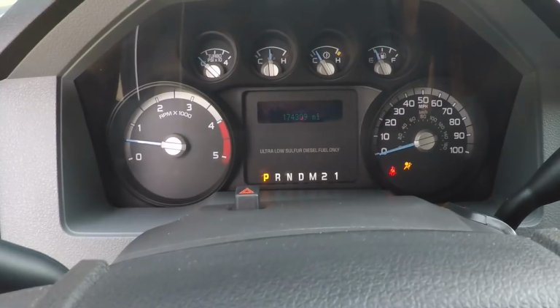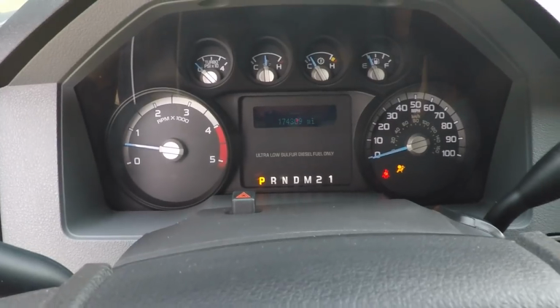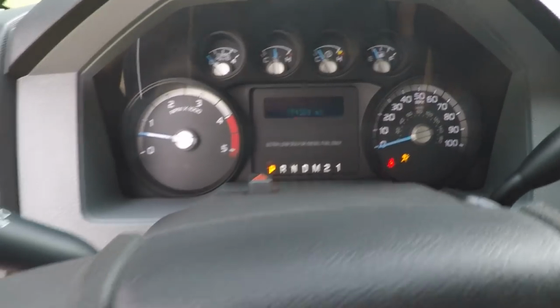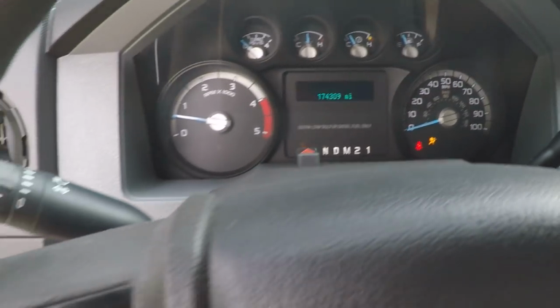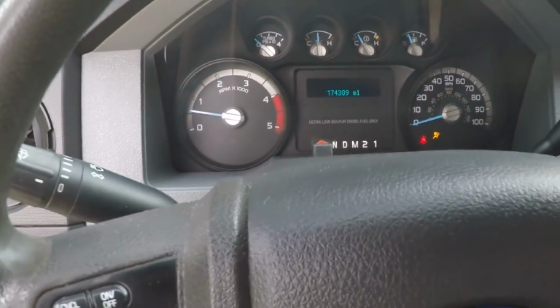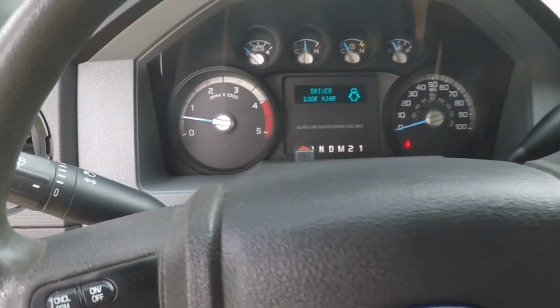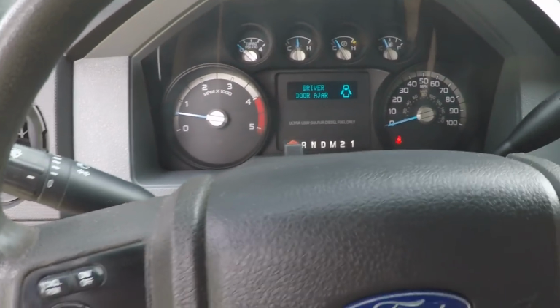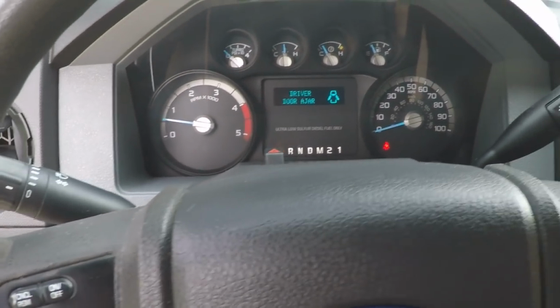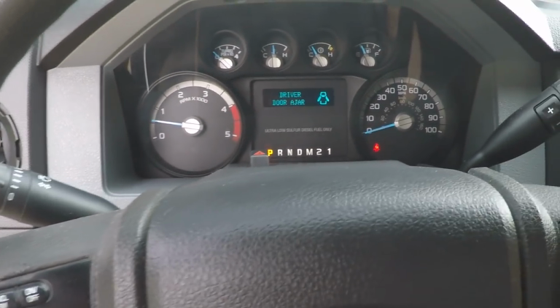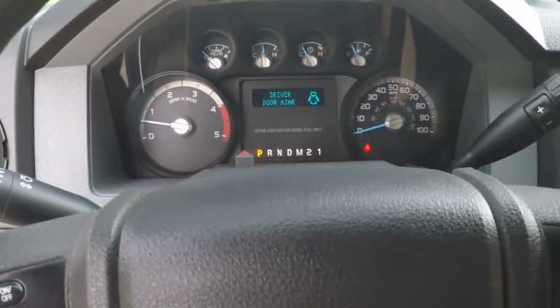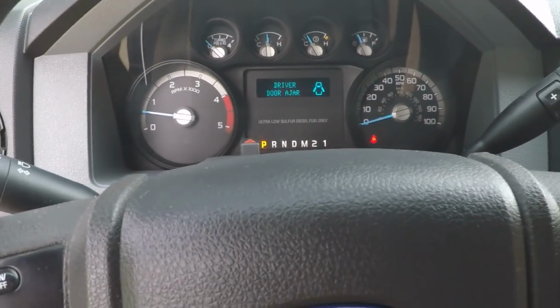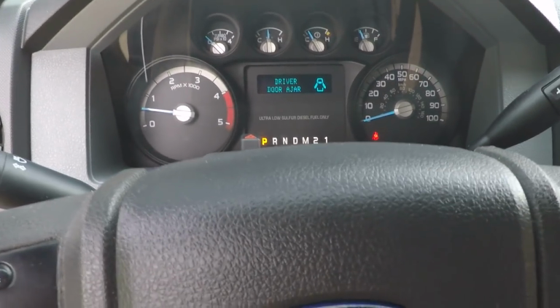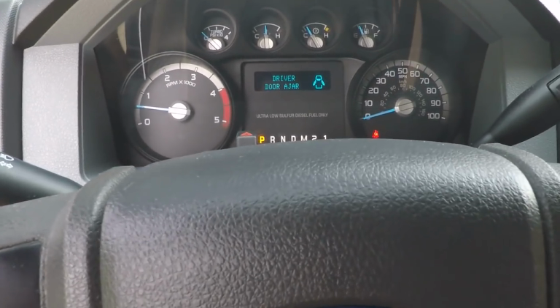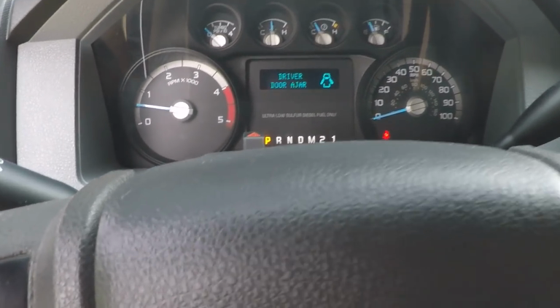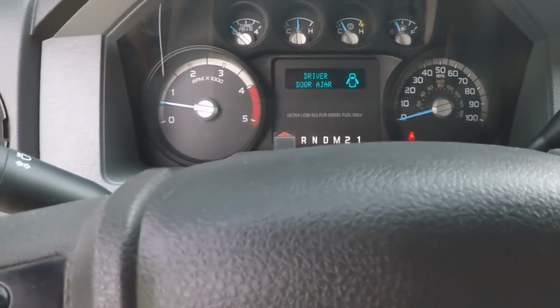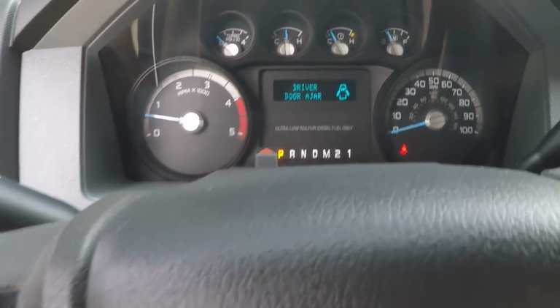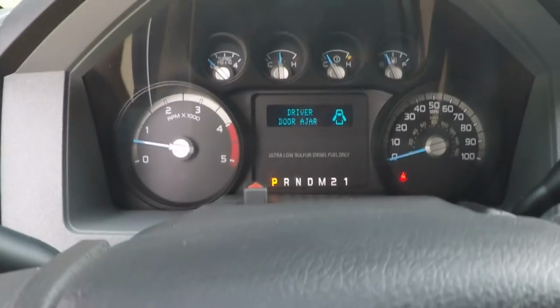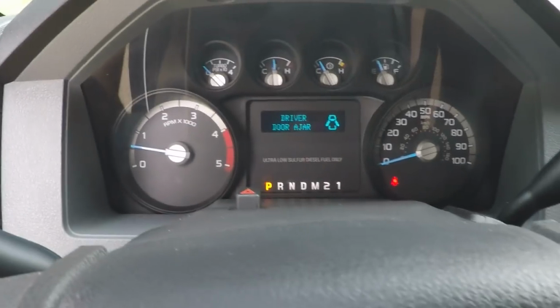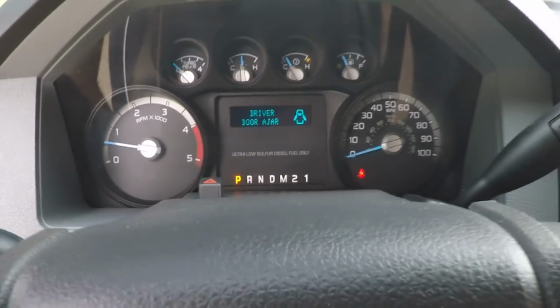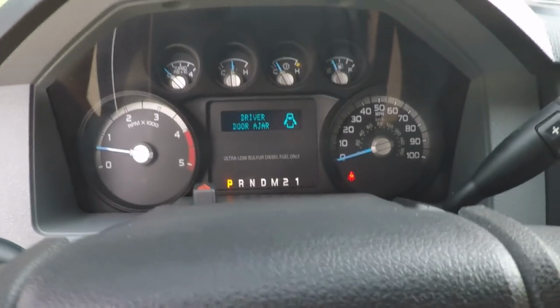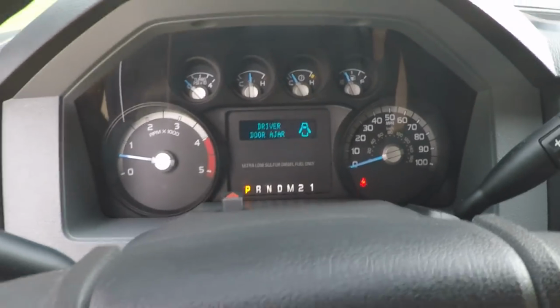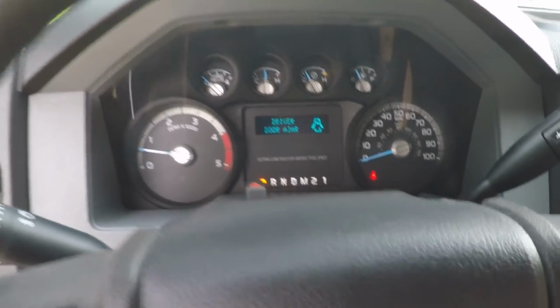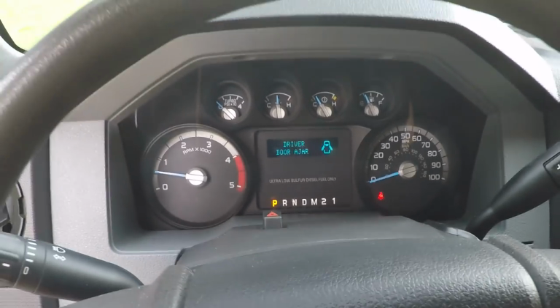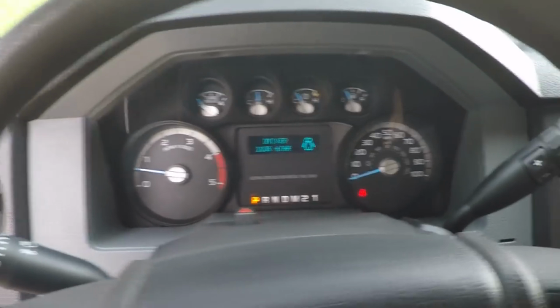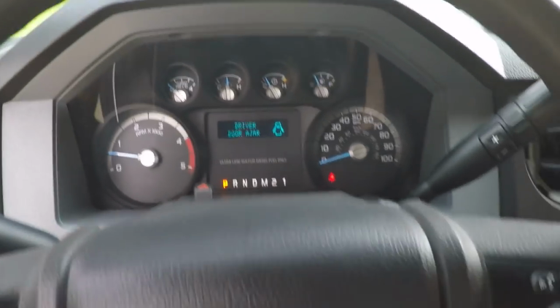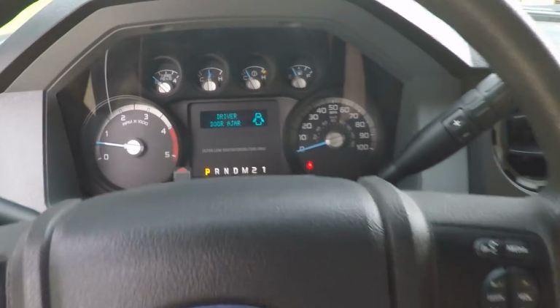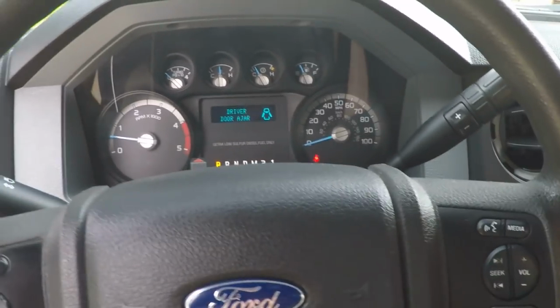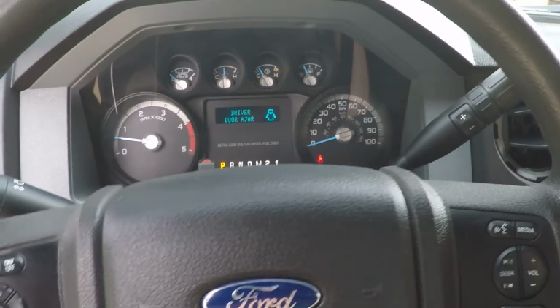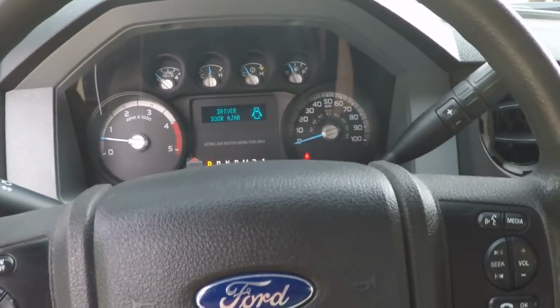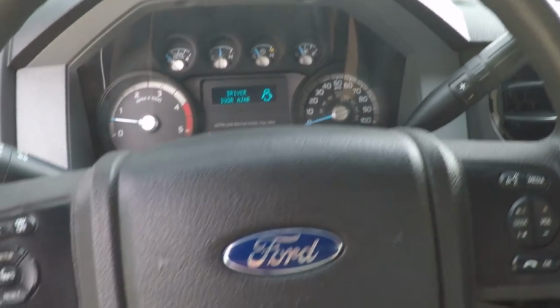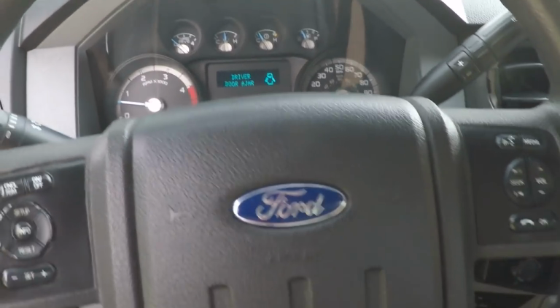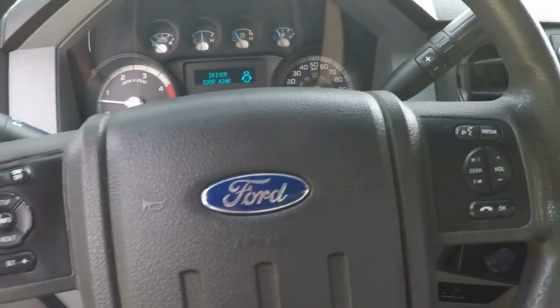174,309 miles. Don't let the miles fool you — I've seen these with 500,000 miles. If you take care of them, they'll take care of you. And this one's been taken care of.